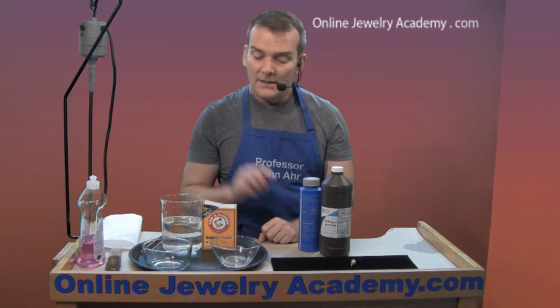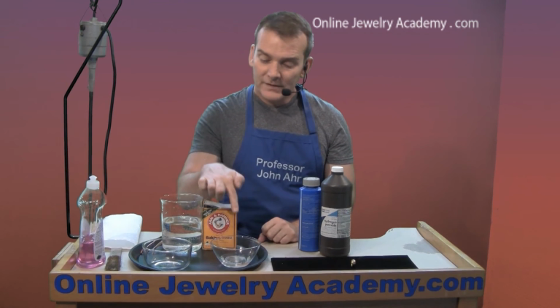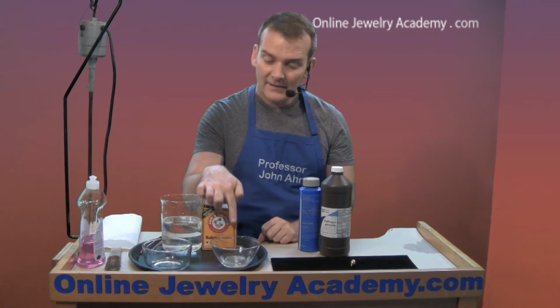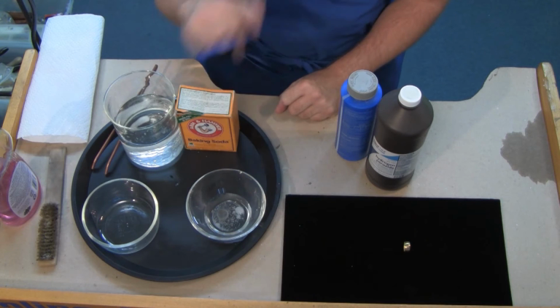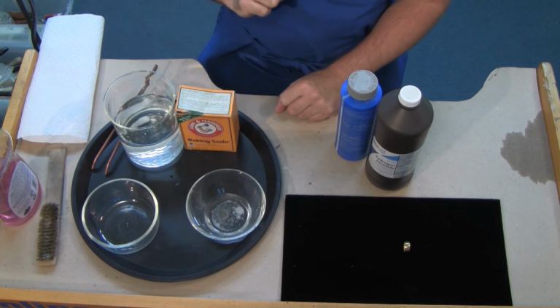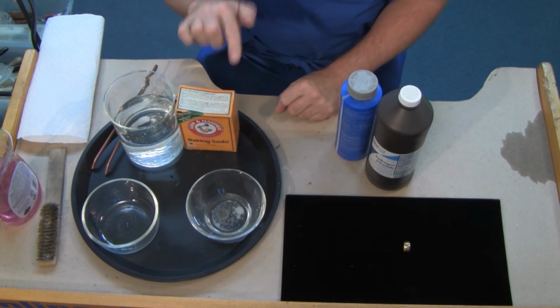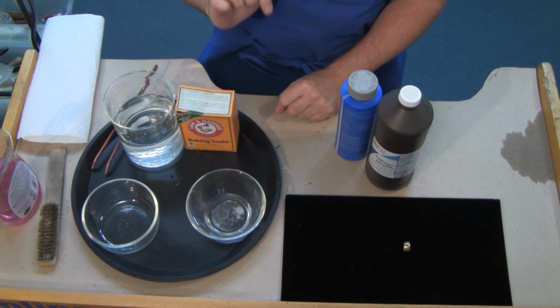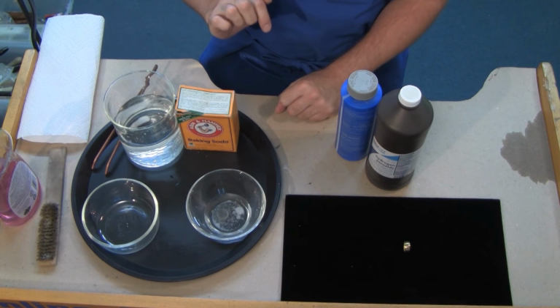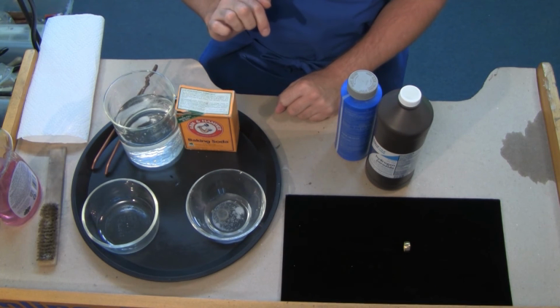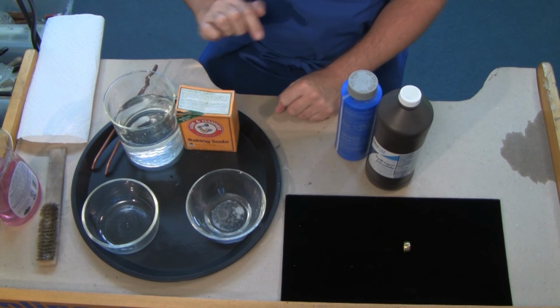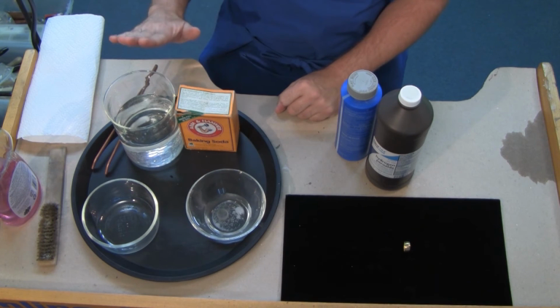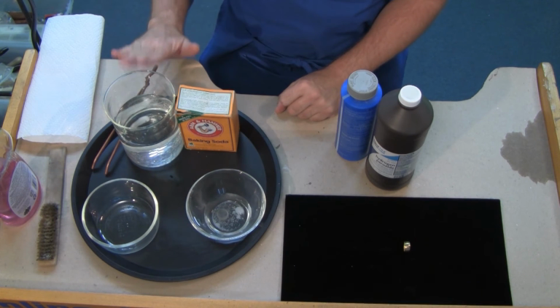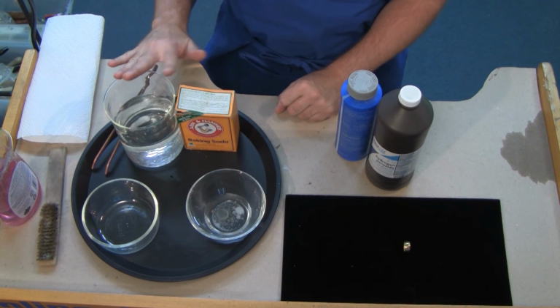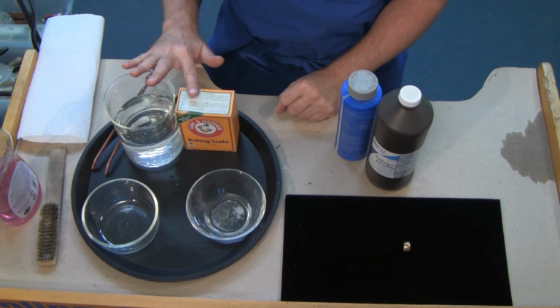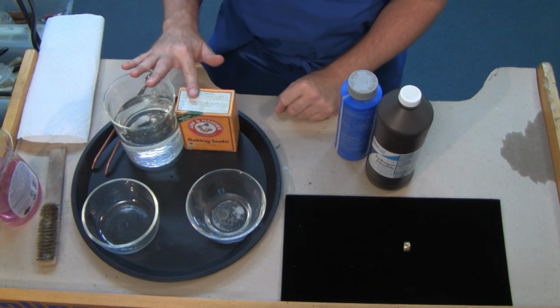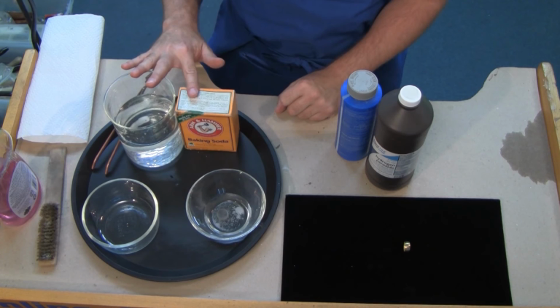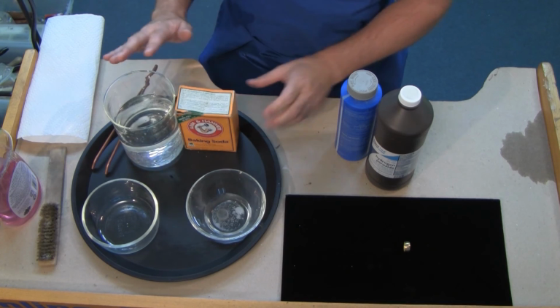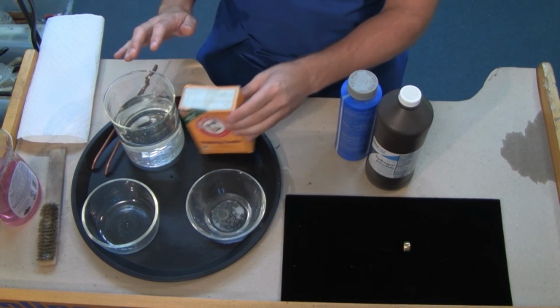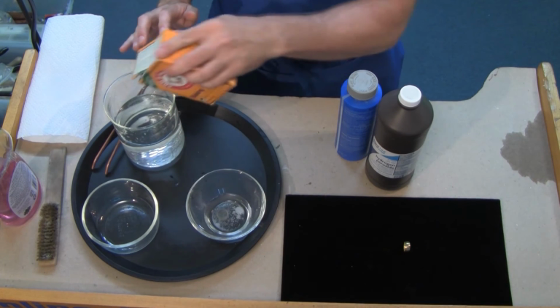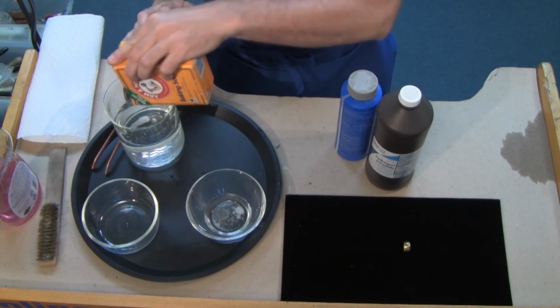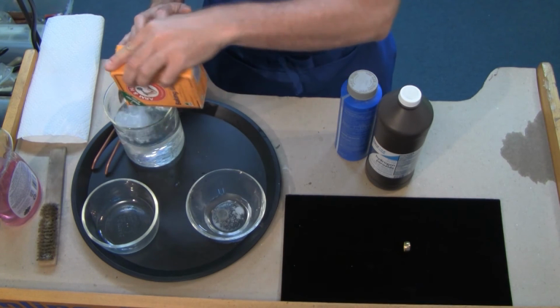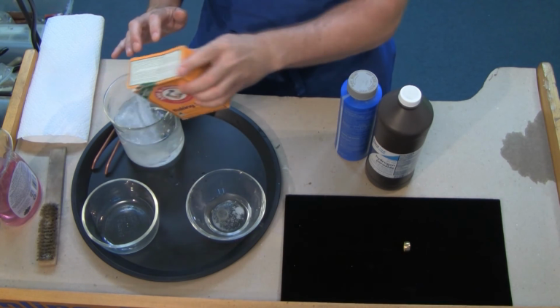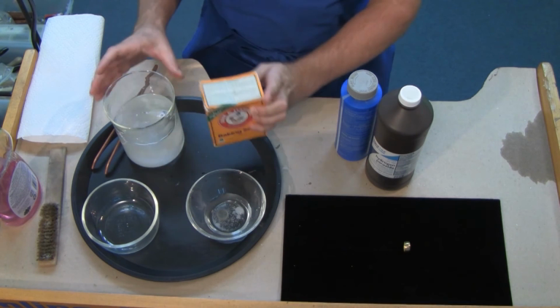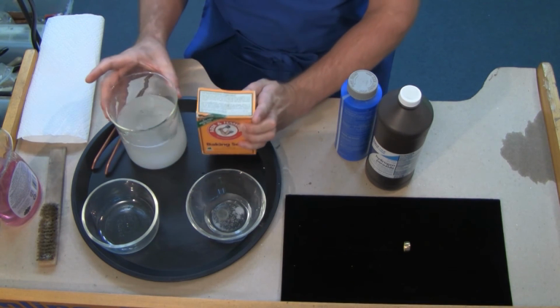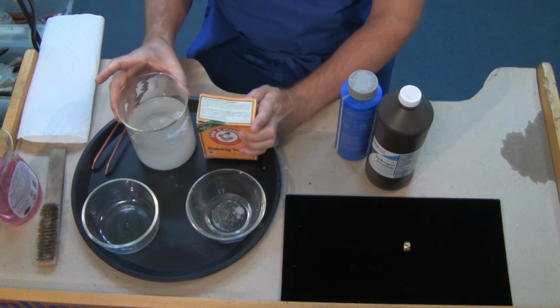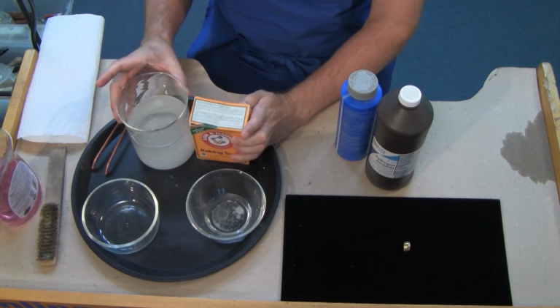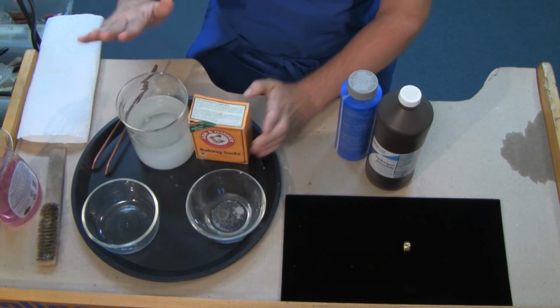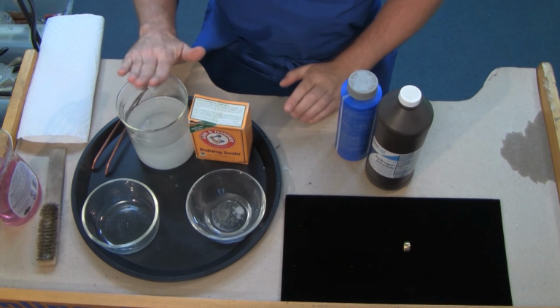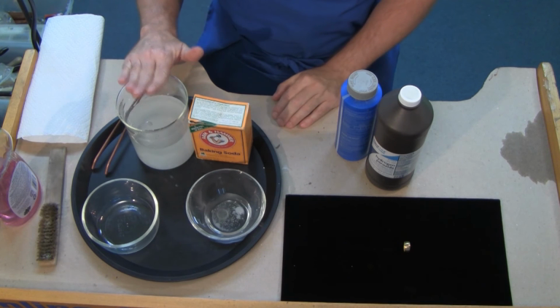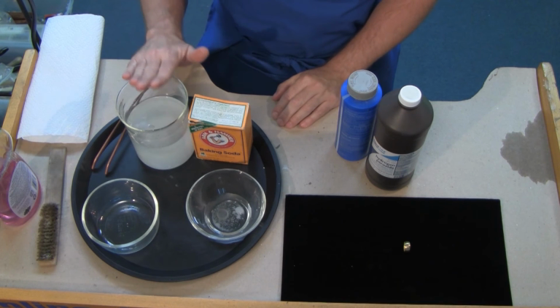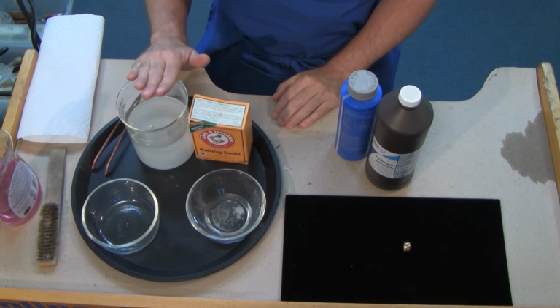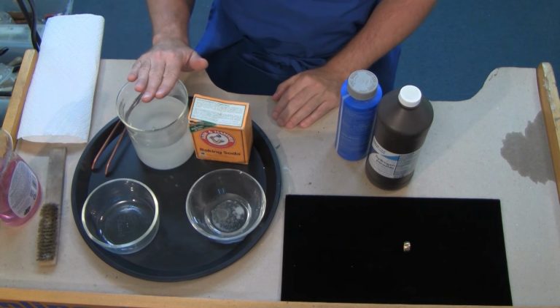When we take this out of there, we want to immediately neutralize it in a water and baking soda bath. All you need to do is add a little bit of baking soda to some water, and this creates a nice neutralizing bath.